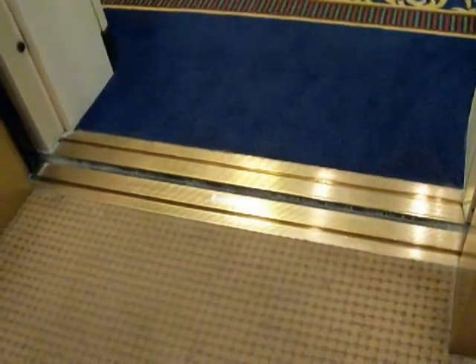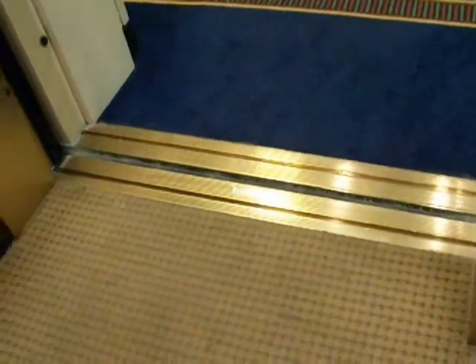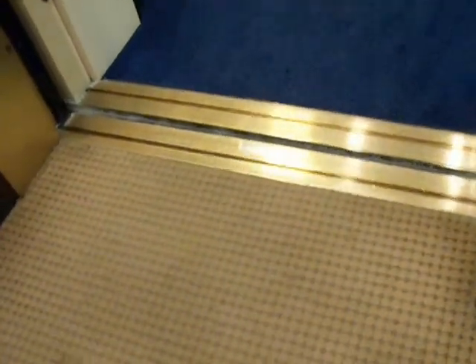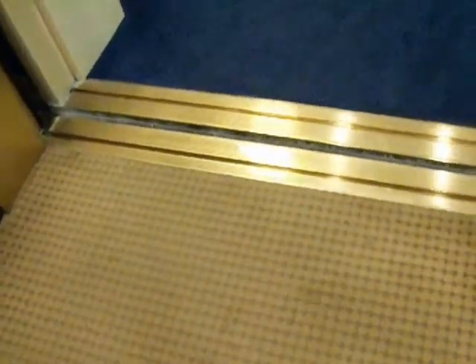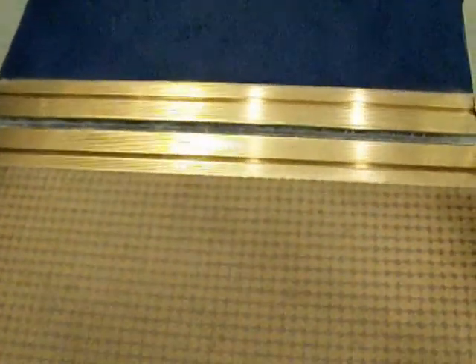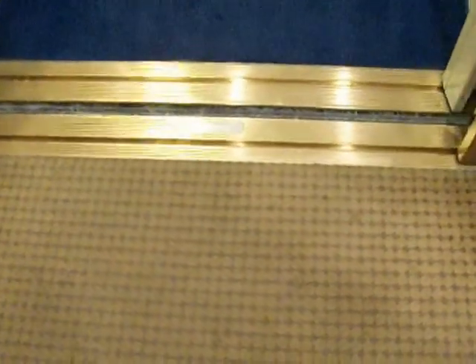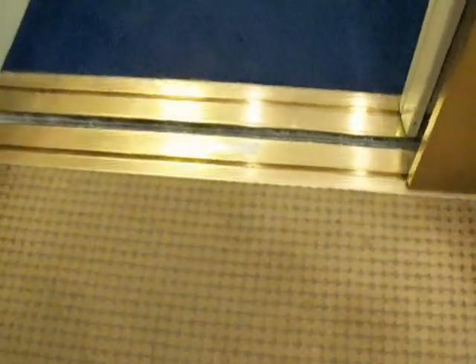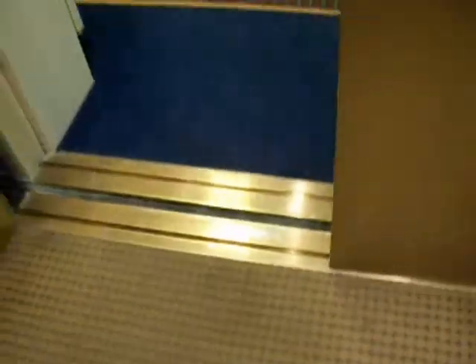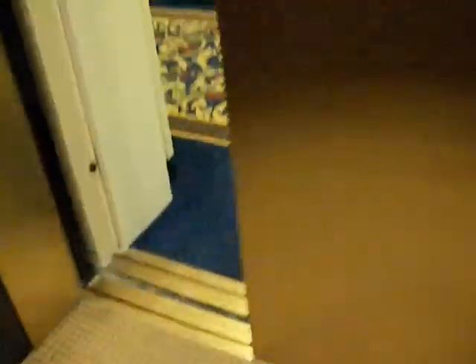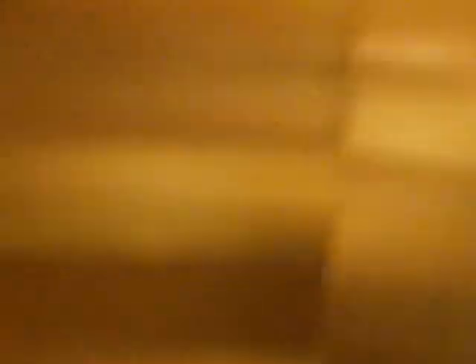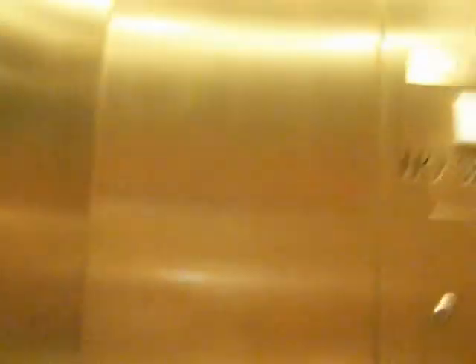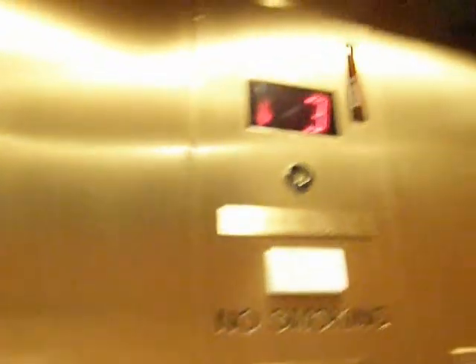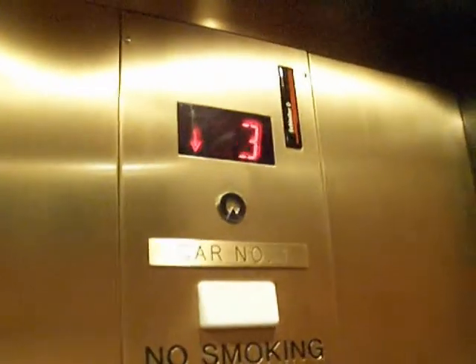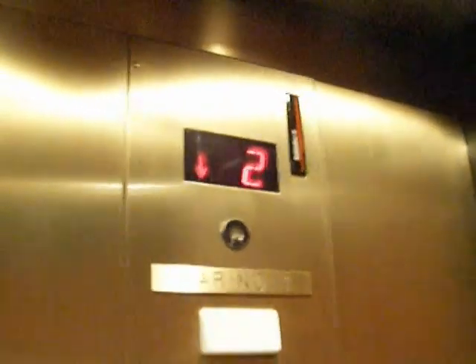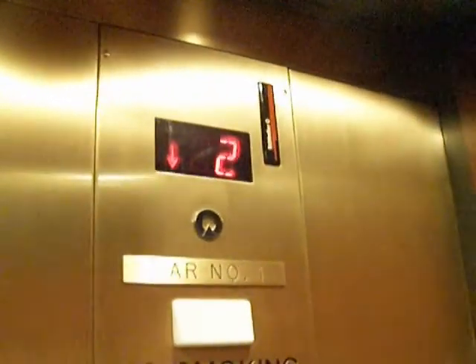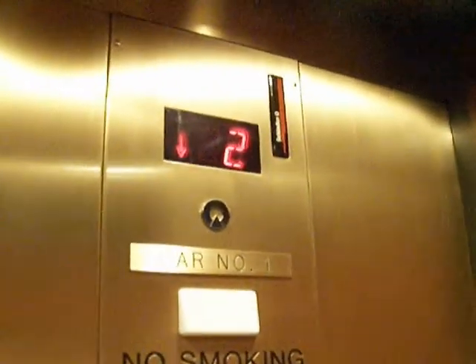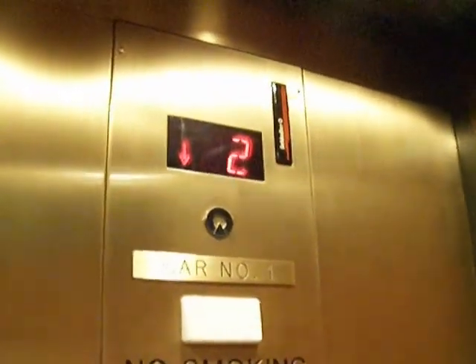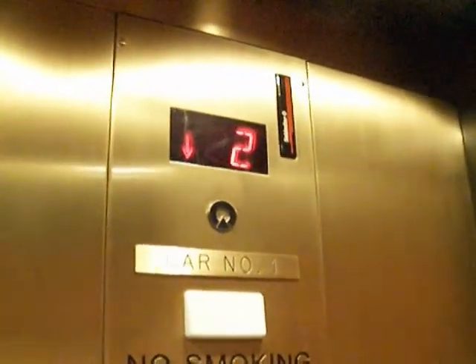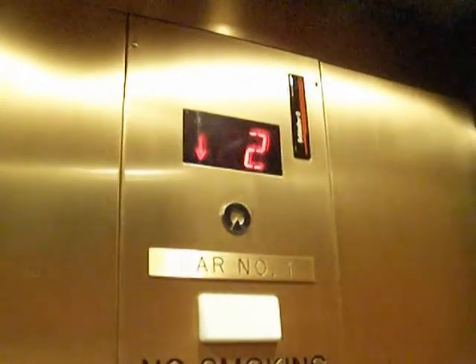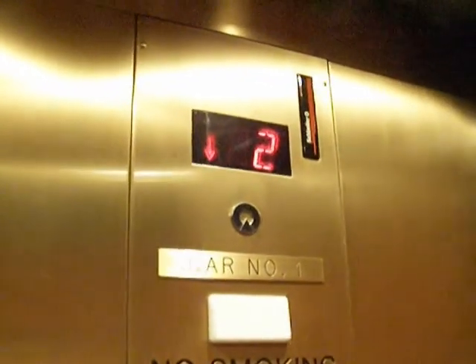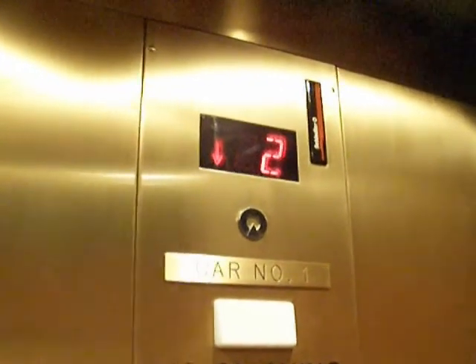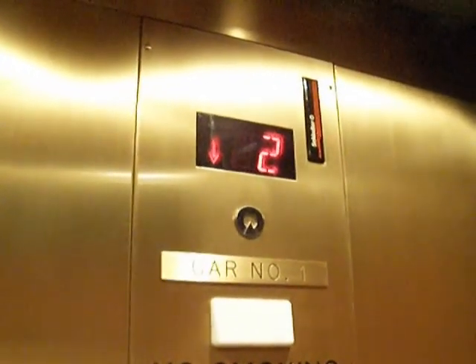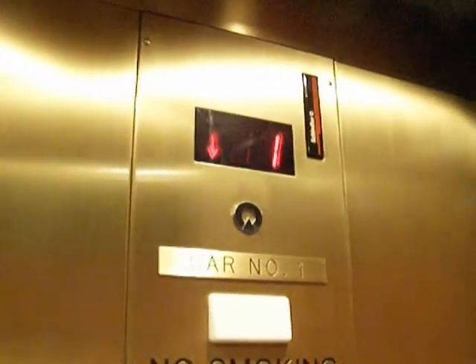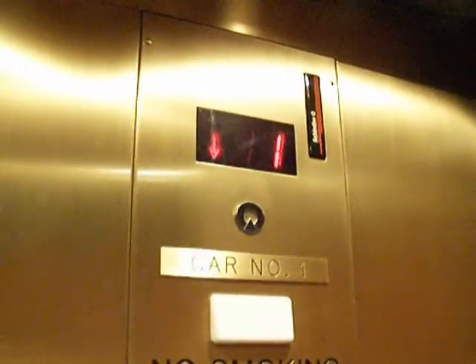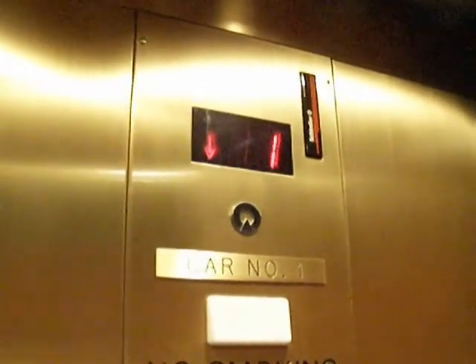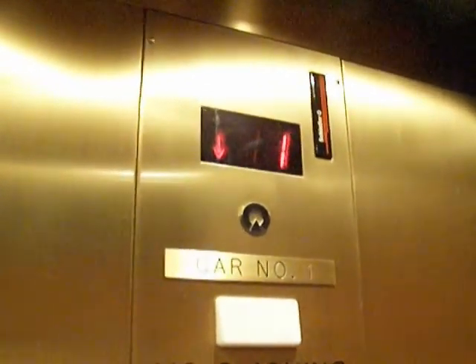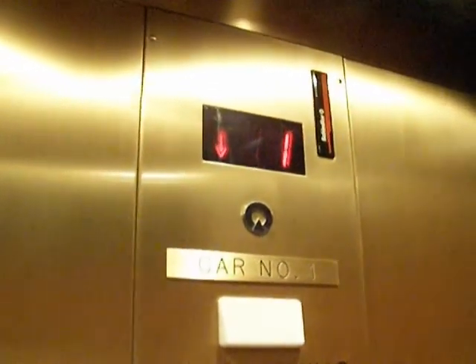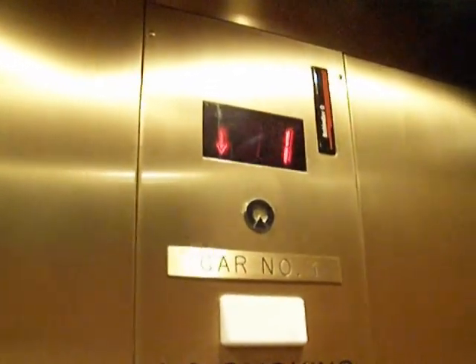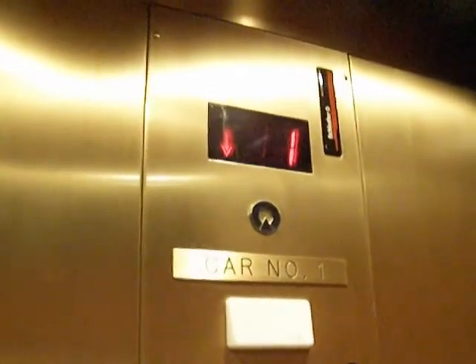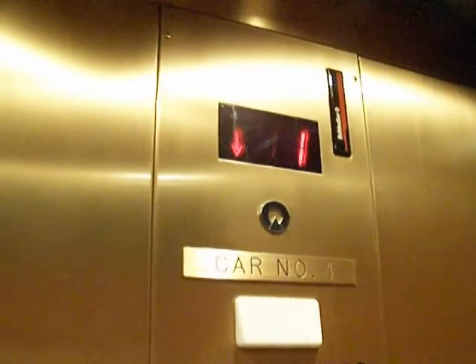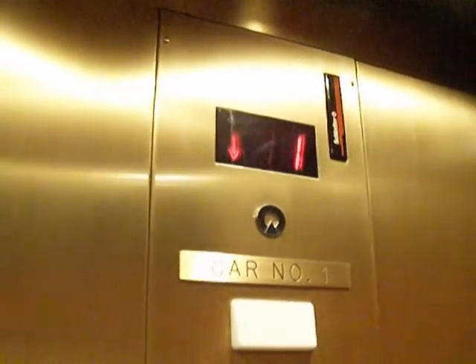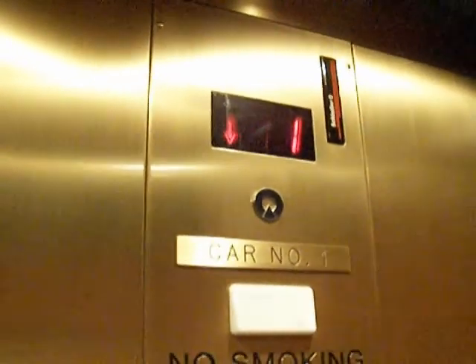What's the nameplate? You can hardly see it because it's shining so much. That's you making that noise, TJ. That's not the elevator.